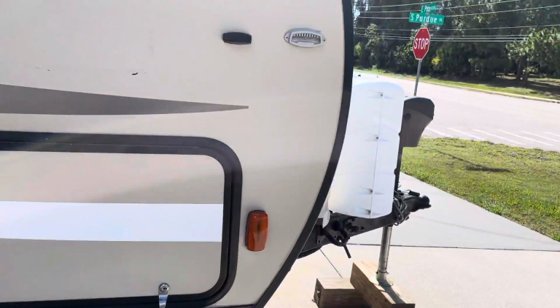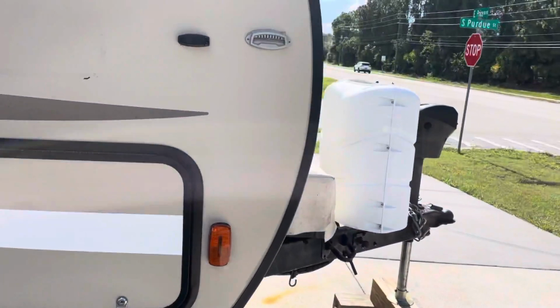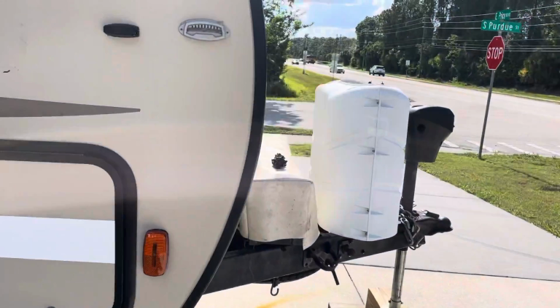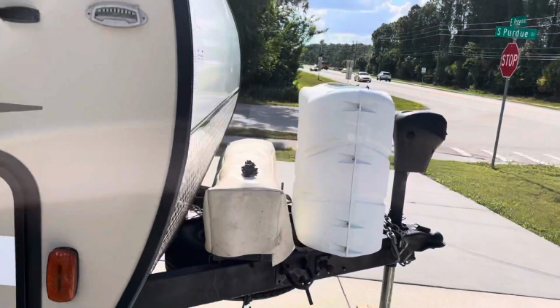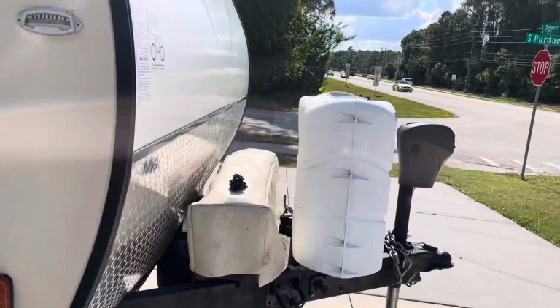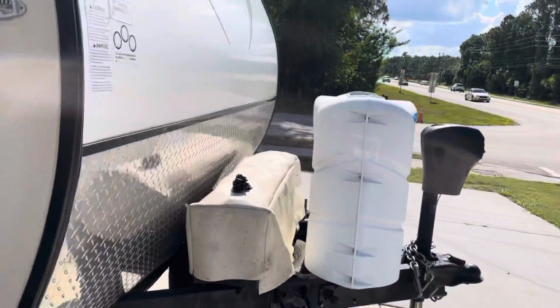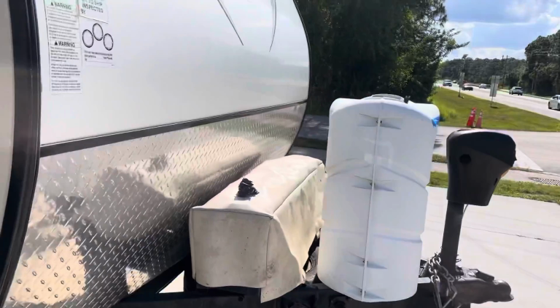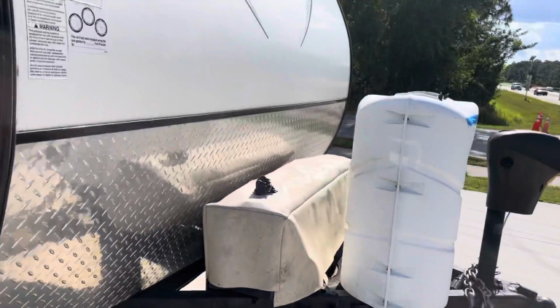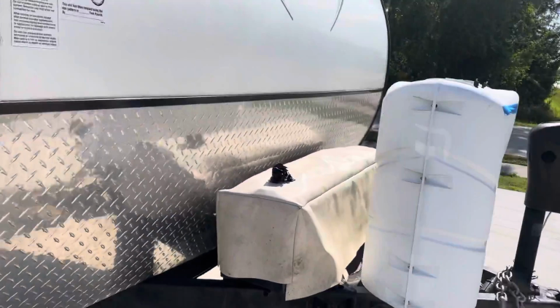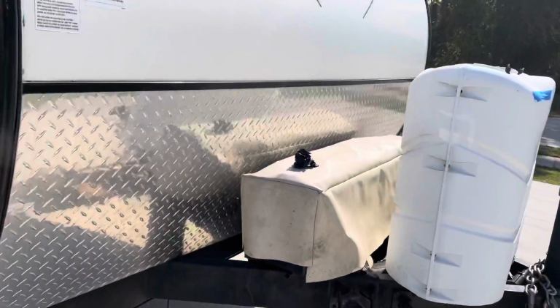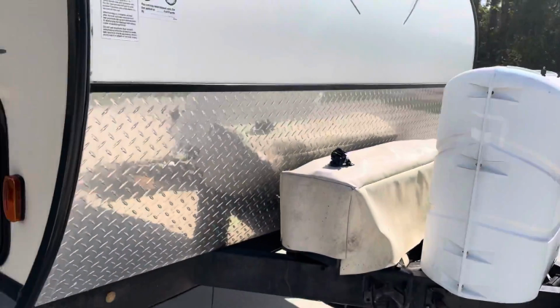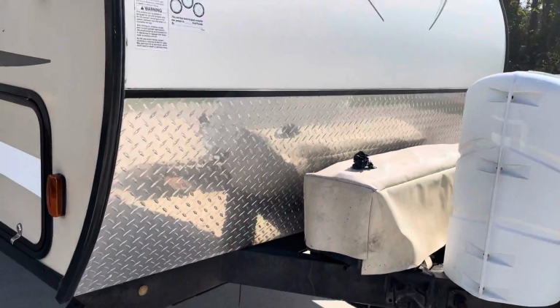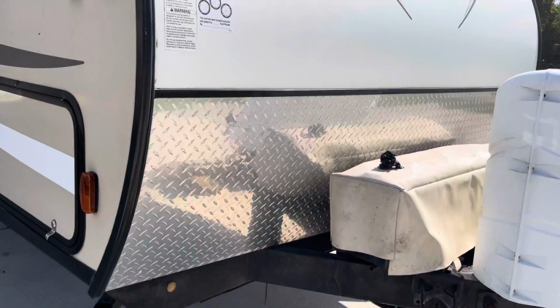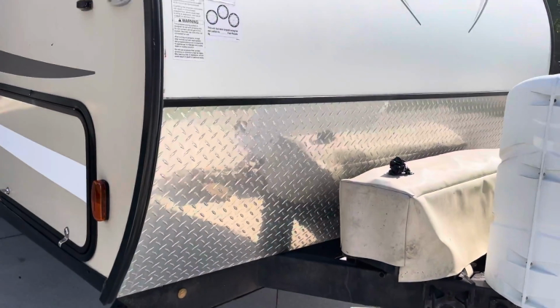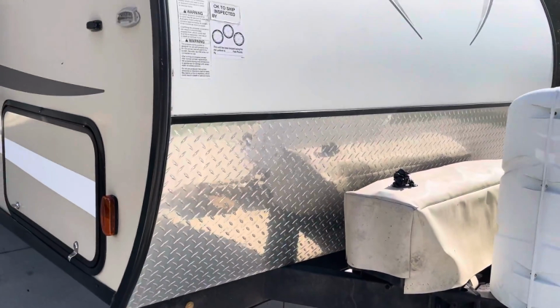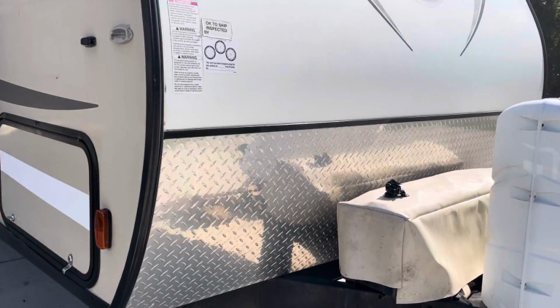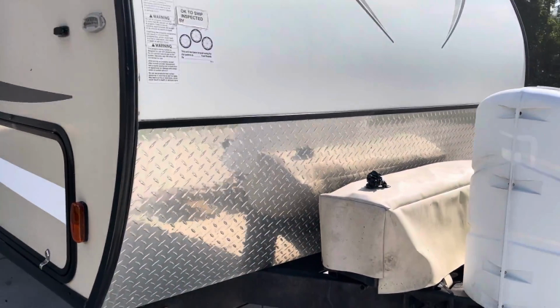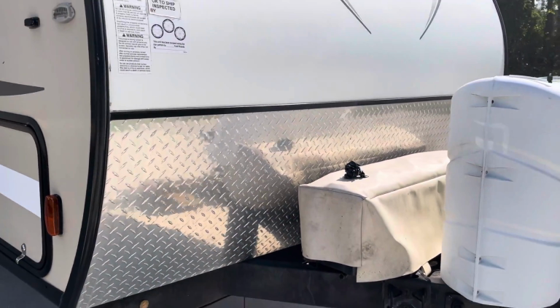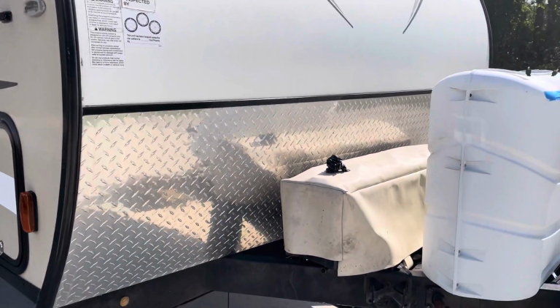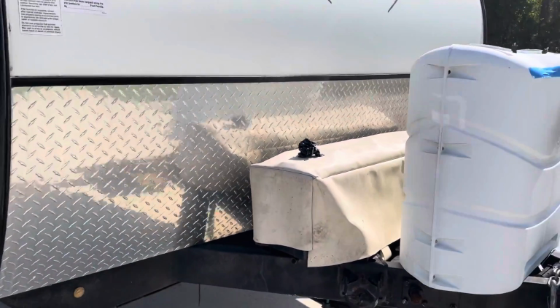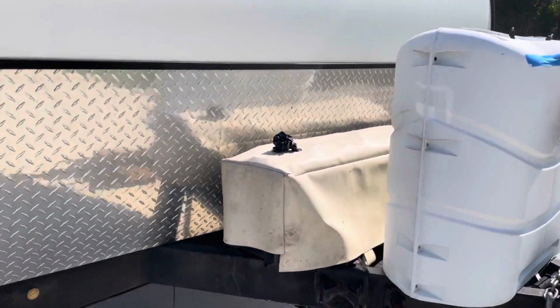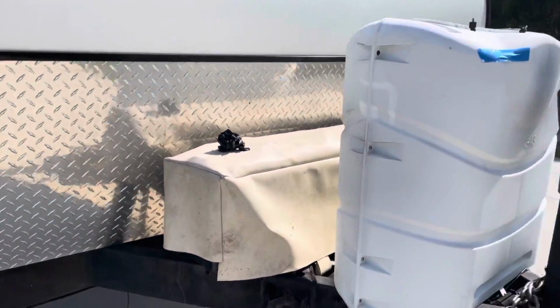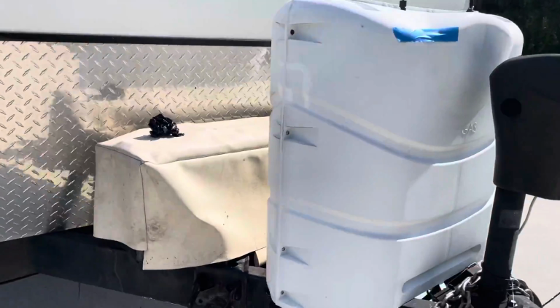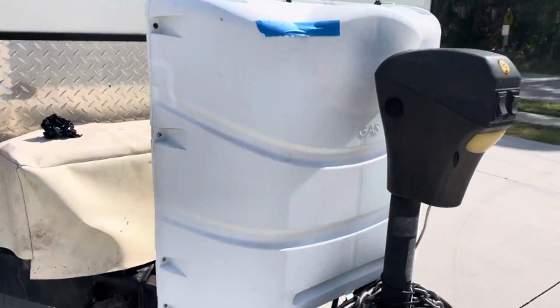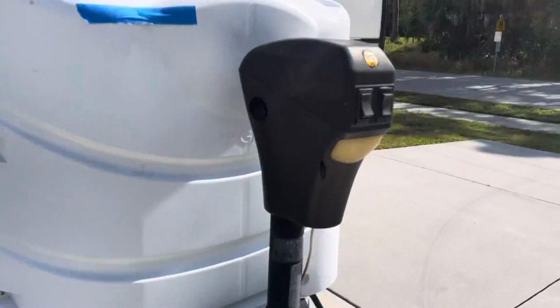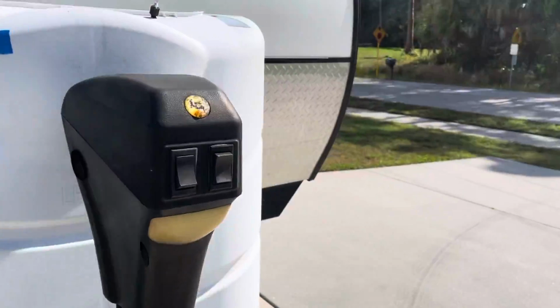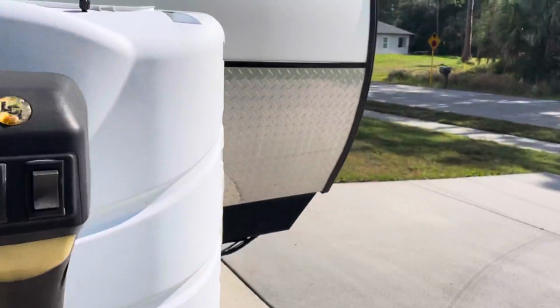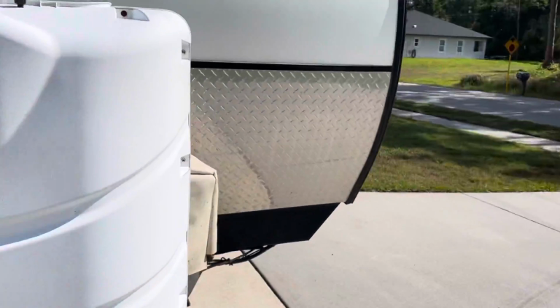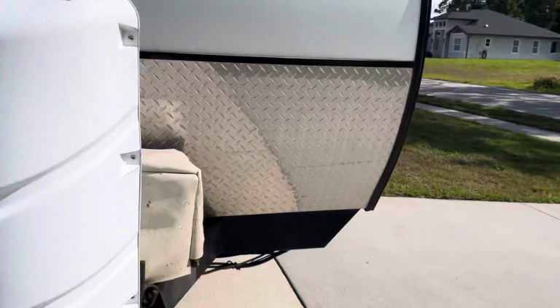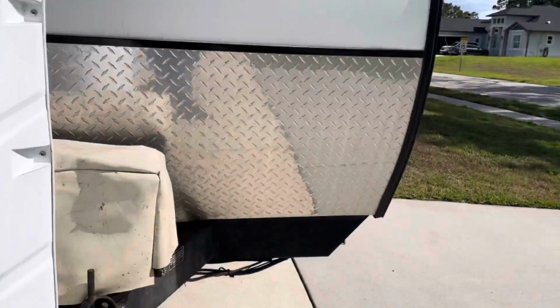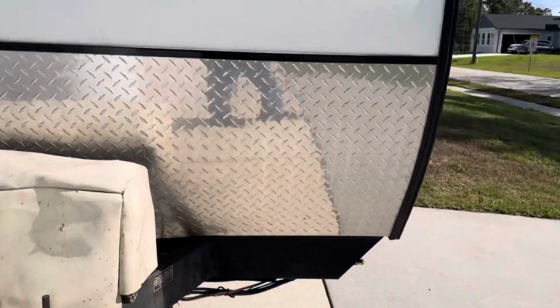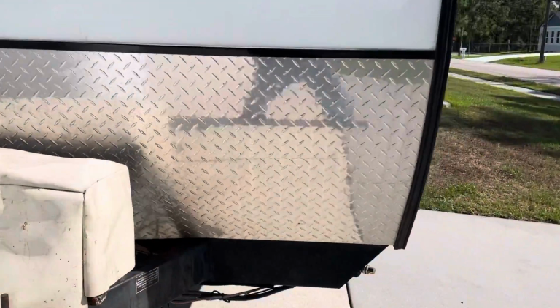It's got 30-pound propanes, 400 watts of solar, and four Trojan batteries.